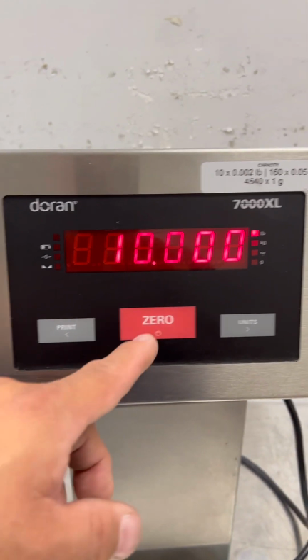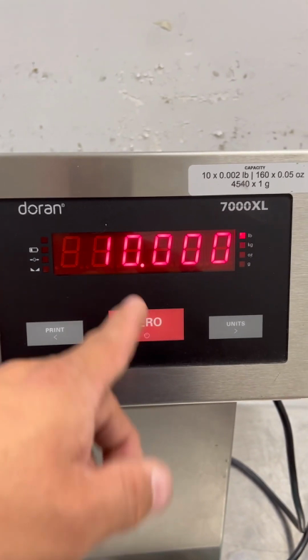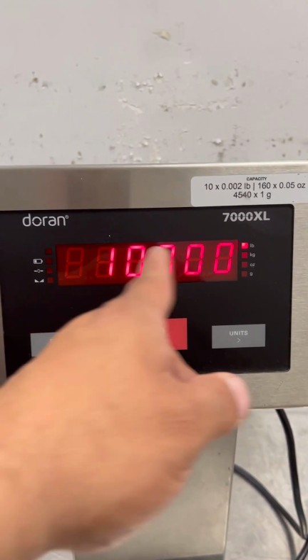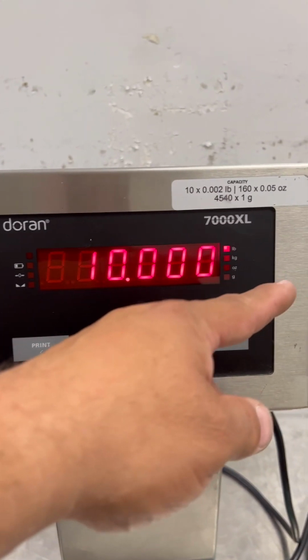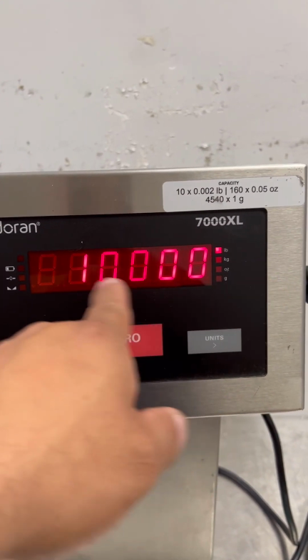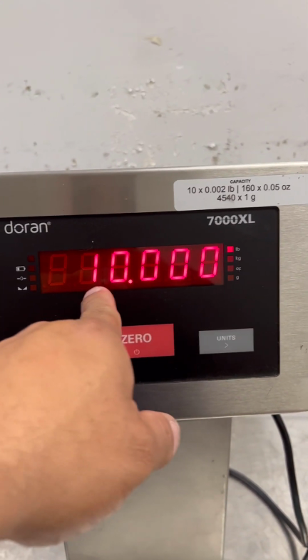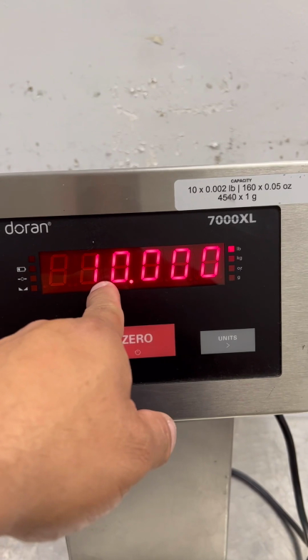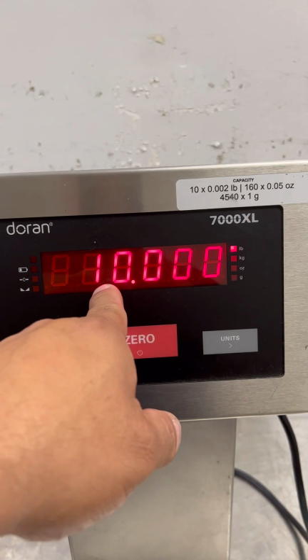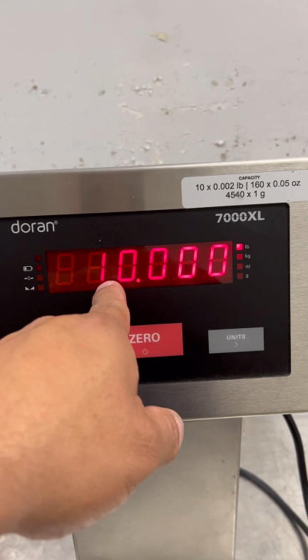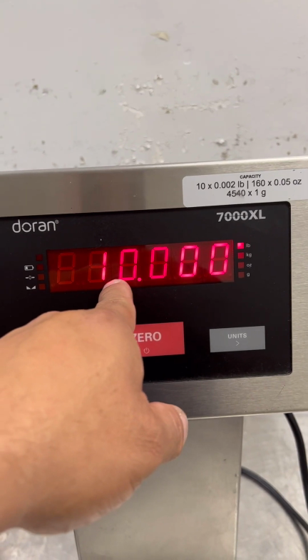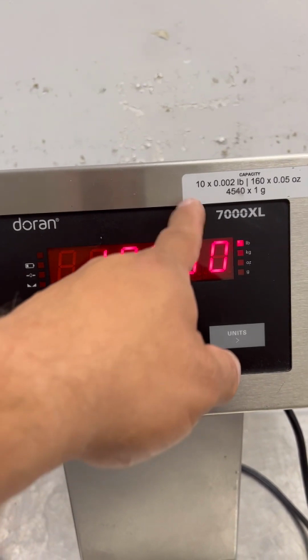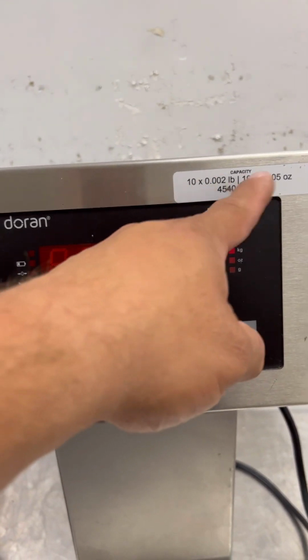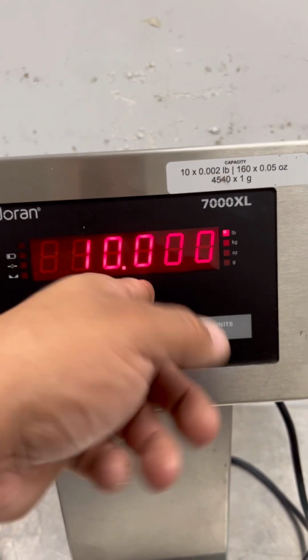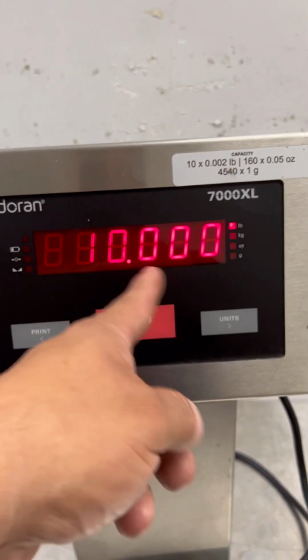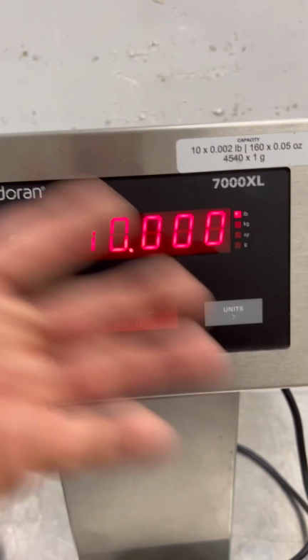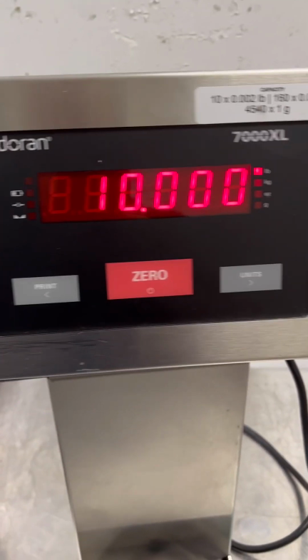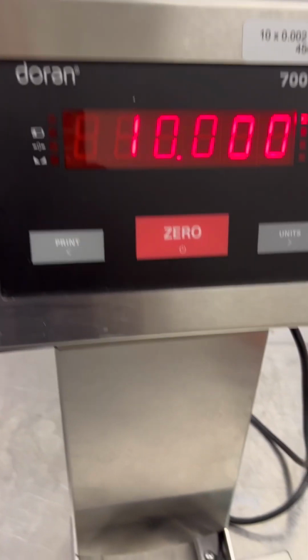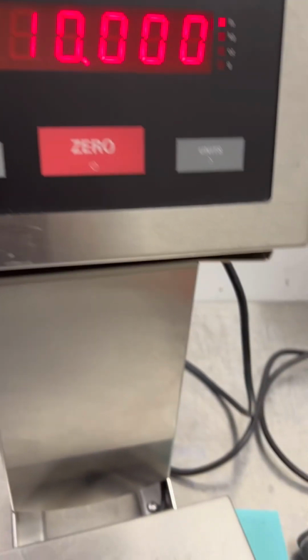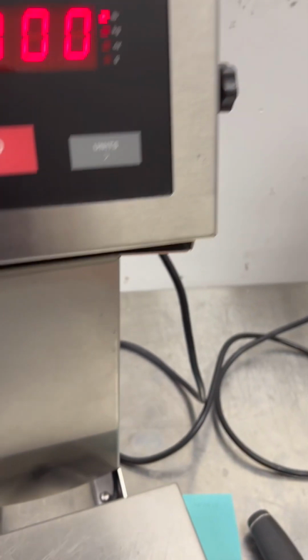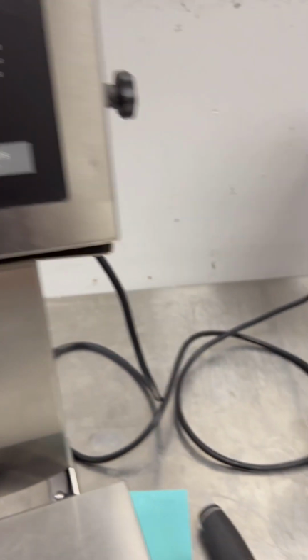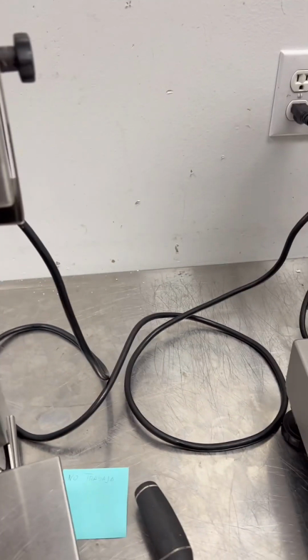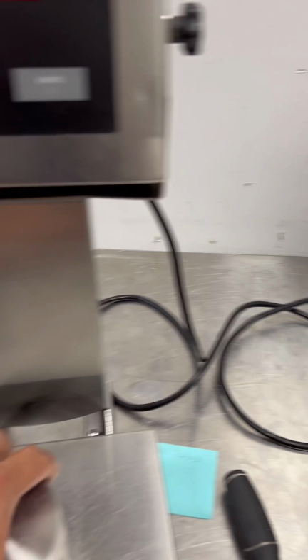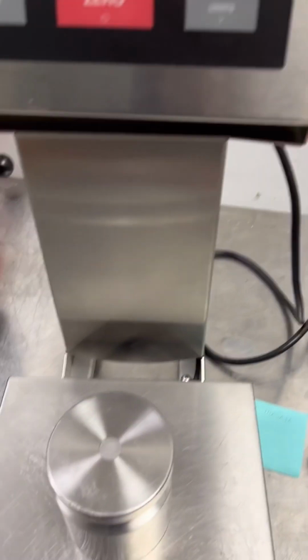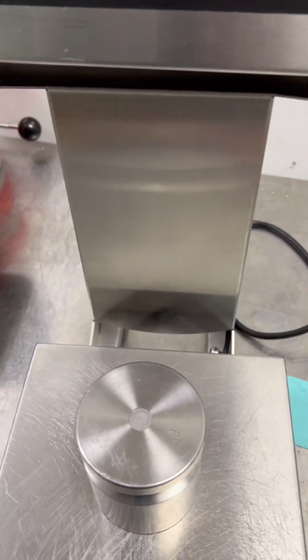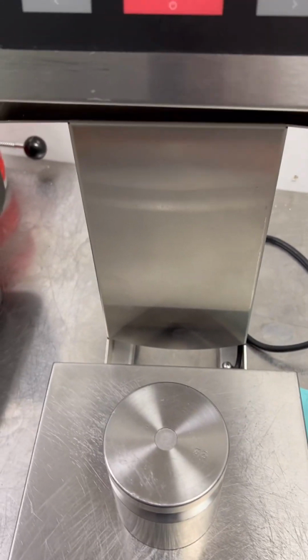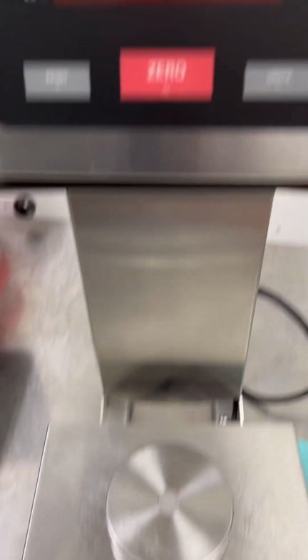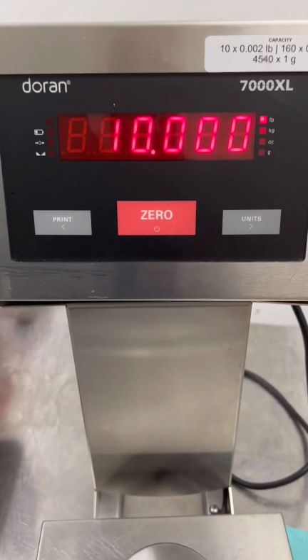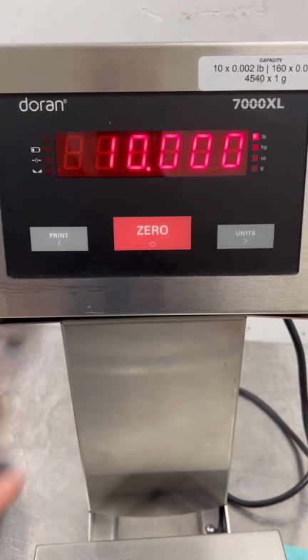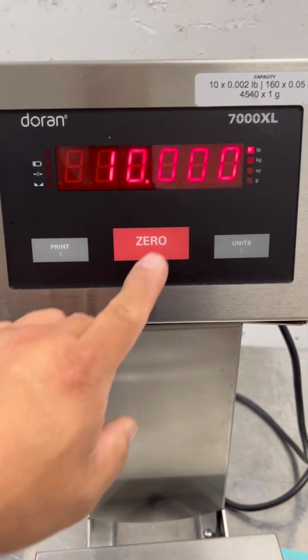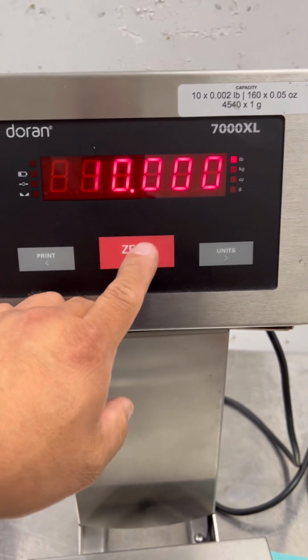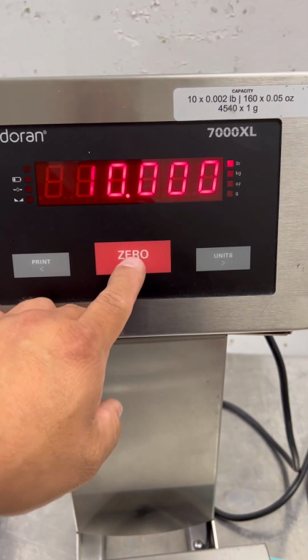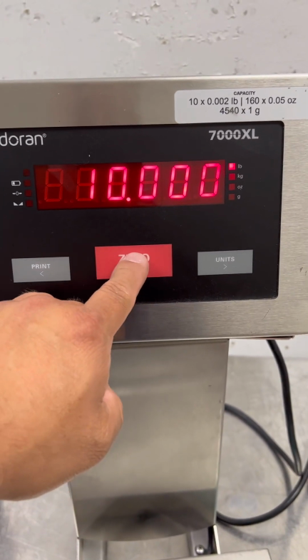That's the full scale, and then whatever the capacity is — so 10 pounds. You put your weight on and press zero.